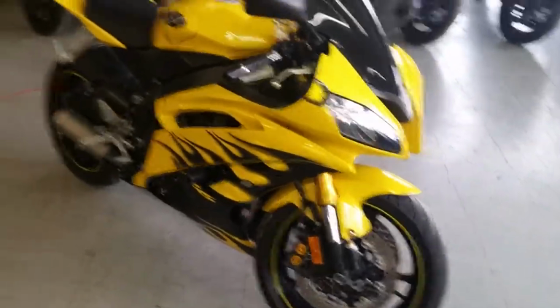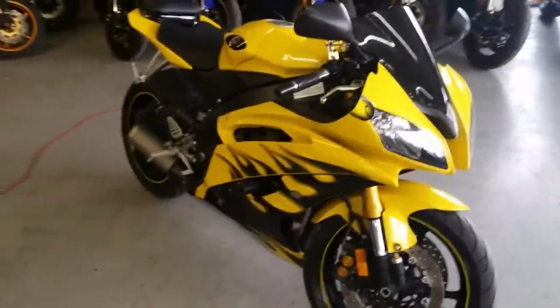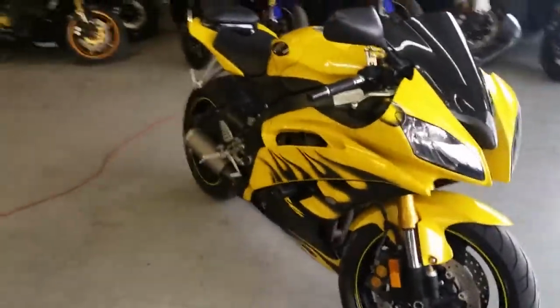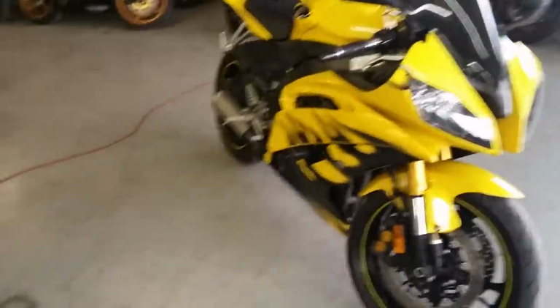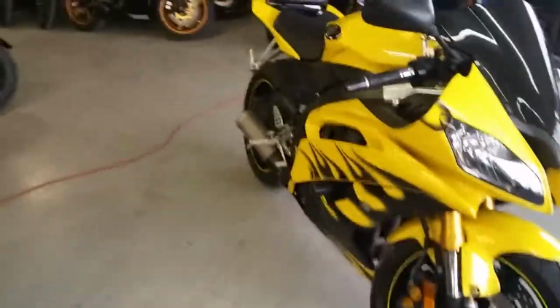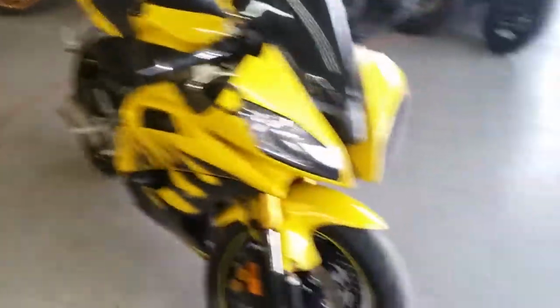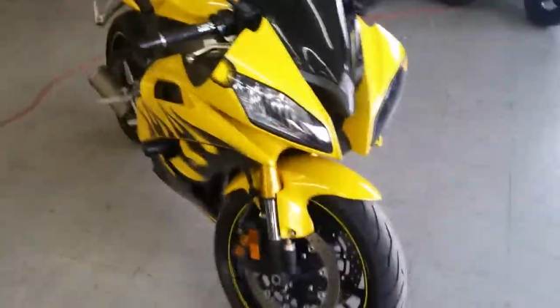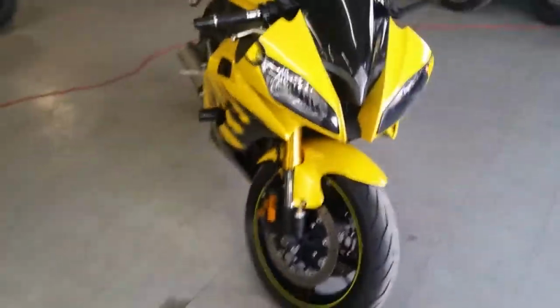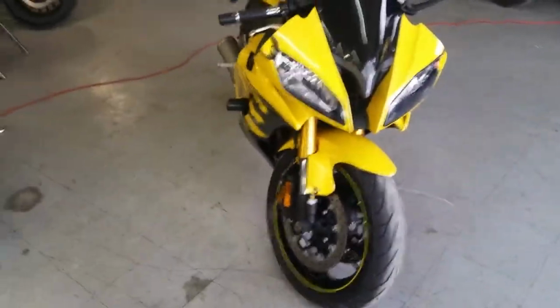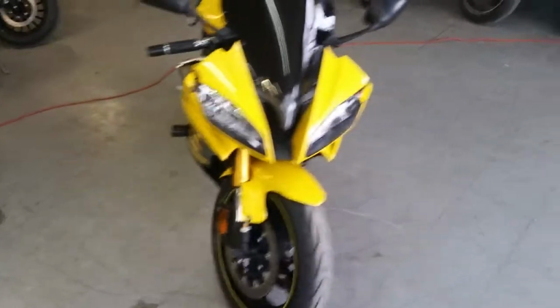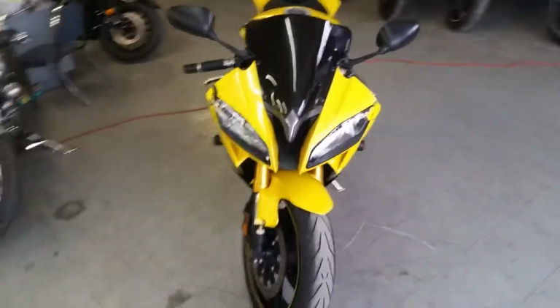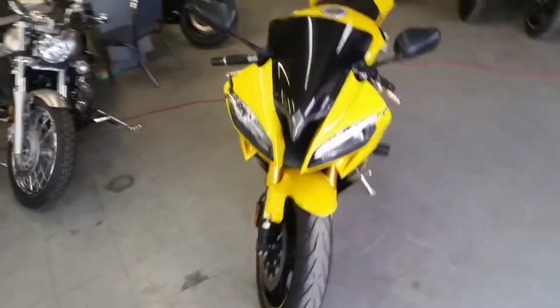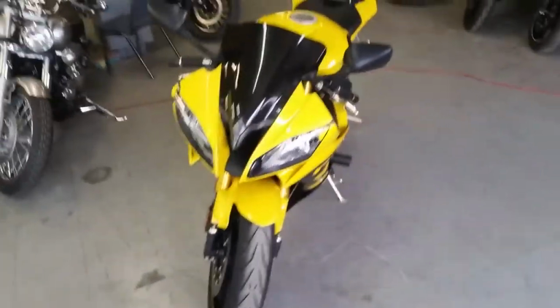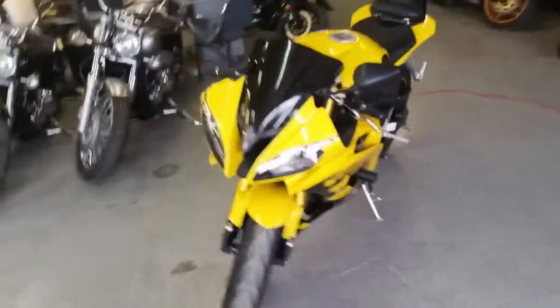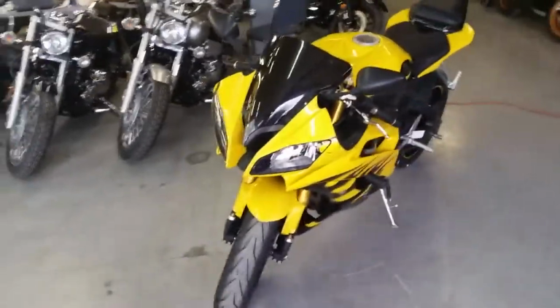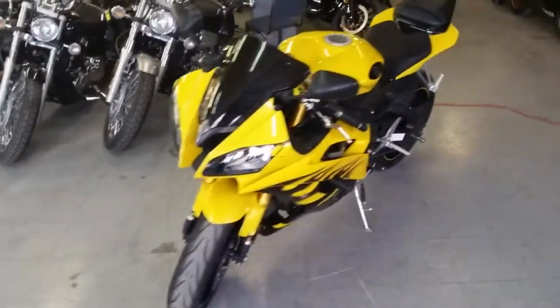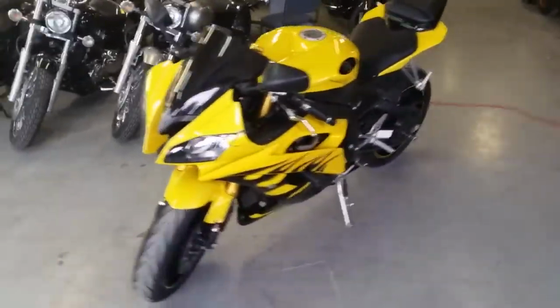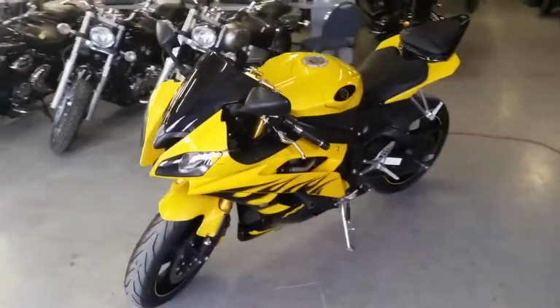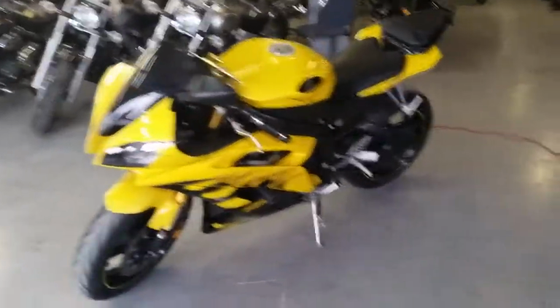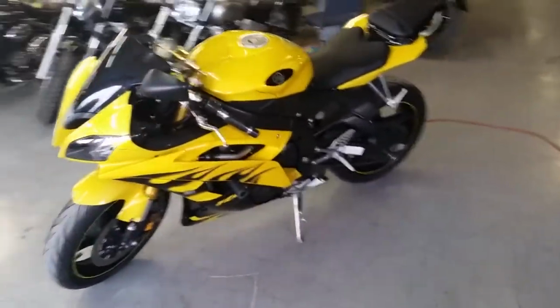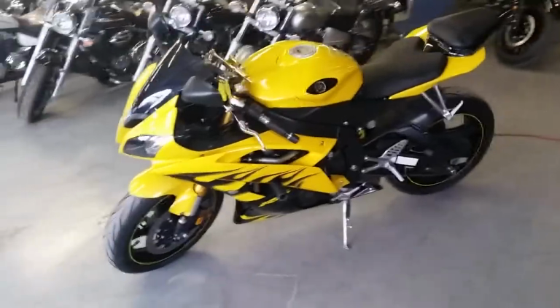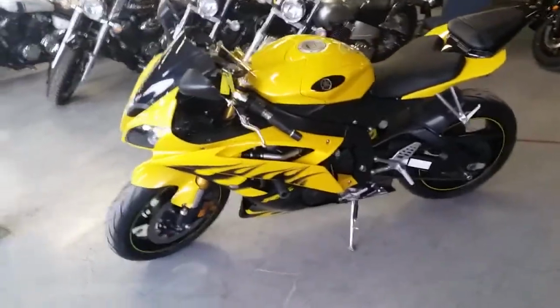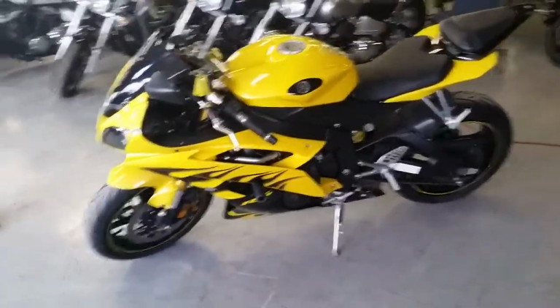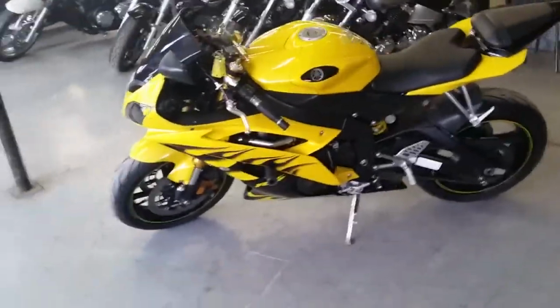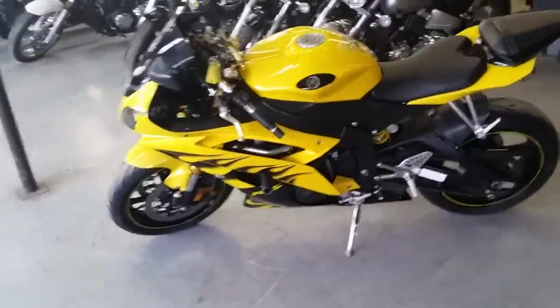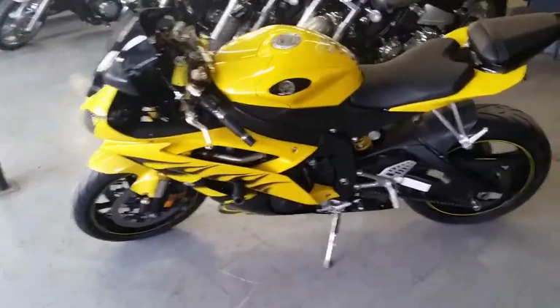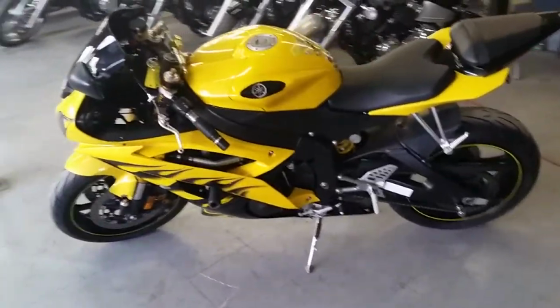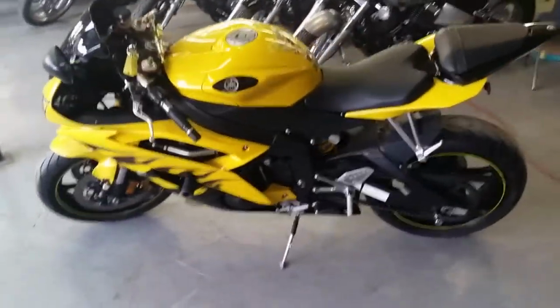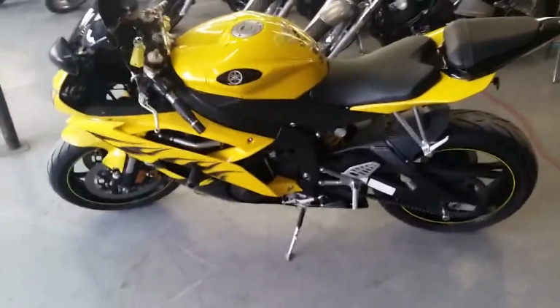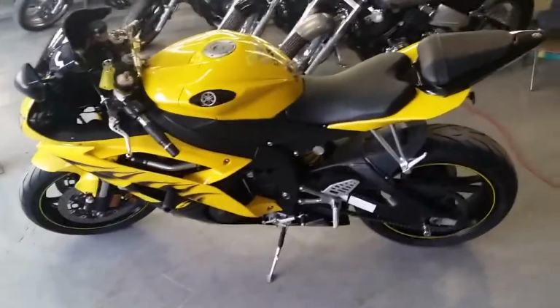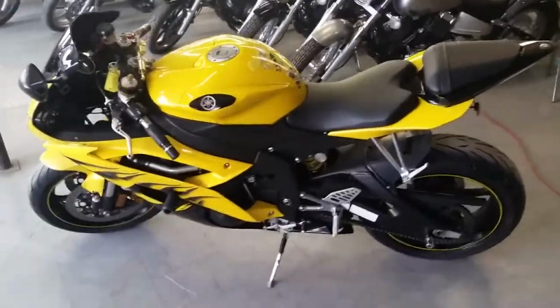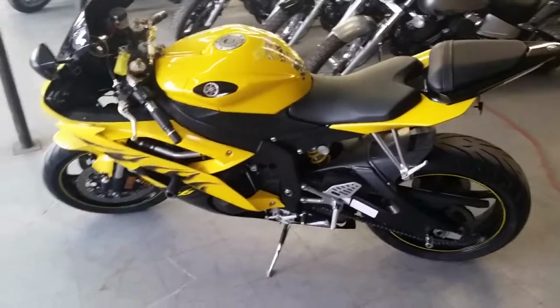This thing has just been serviced at an authorized Yamaha dealership — it's been inspected, certified, and includes a one-year warranty. Tear up the streets on this one-owner, low-mileage, certified, warrantied R6 for $149 a month.